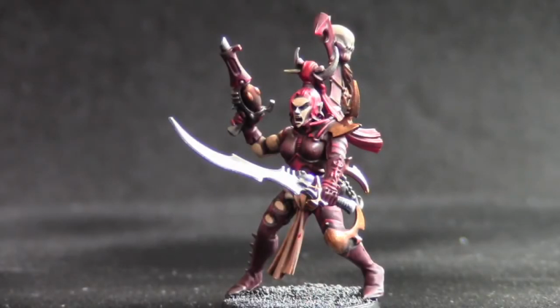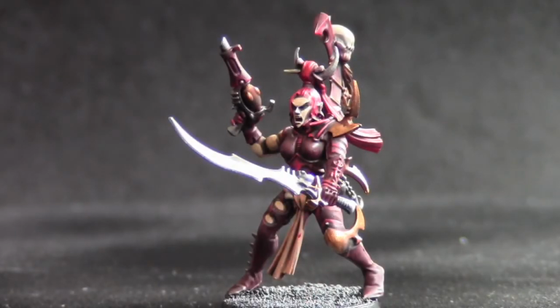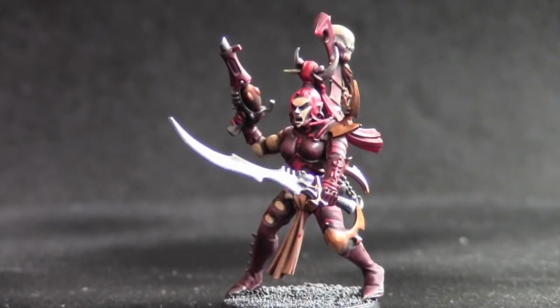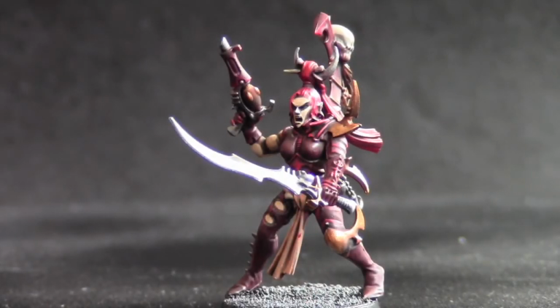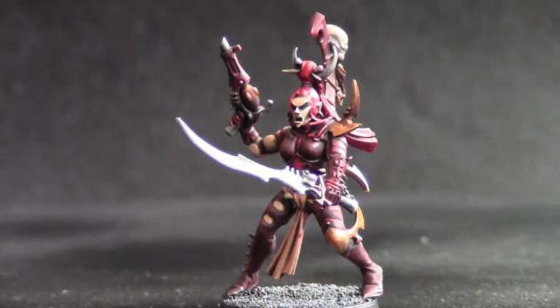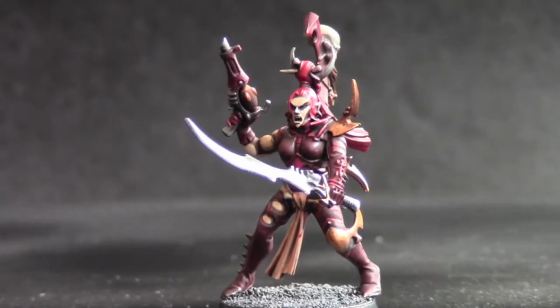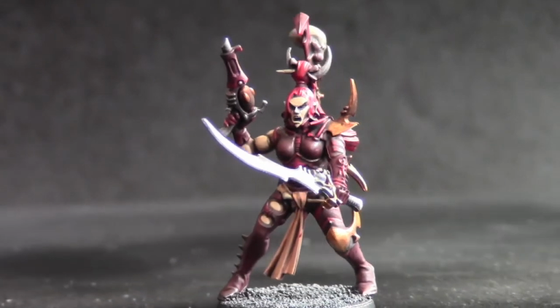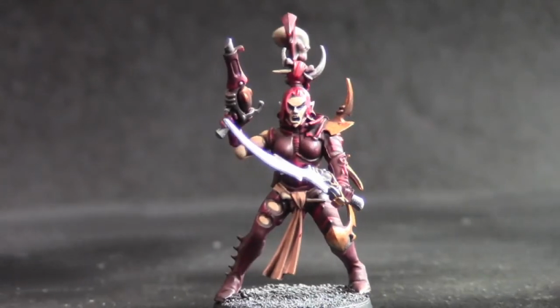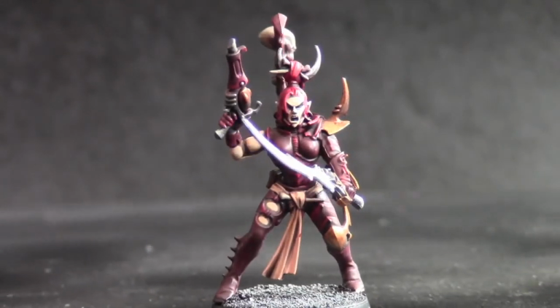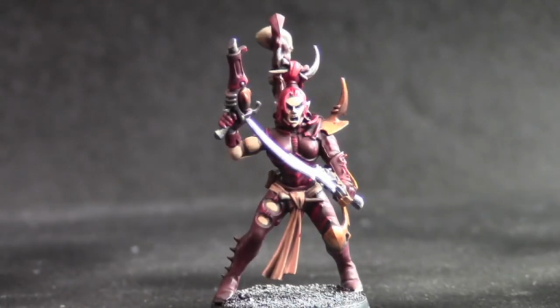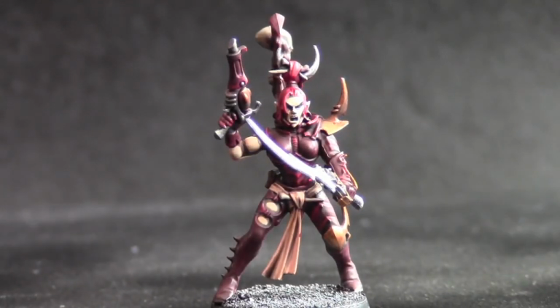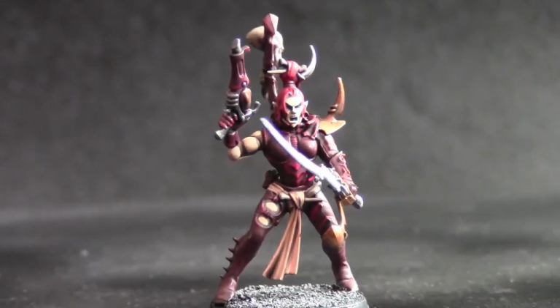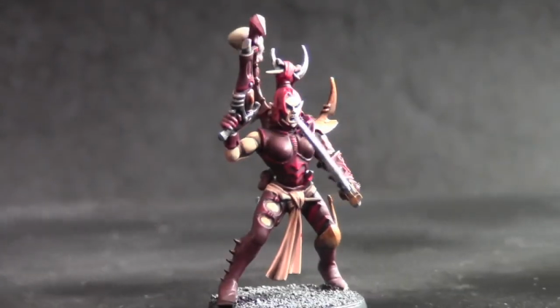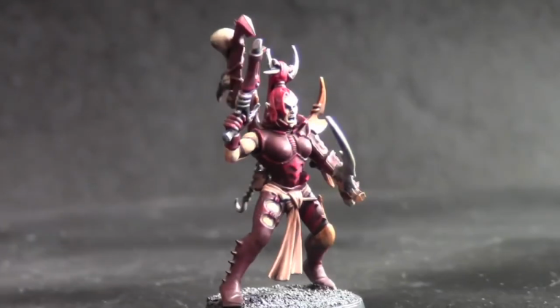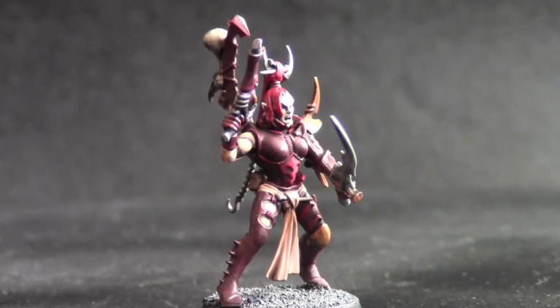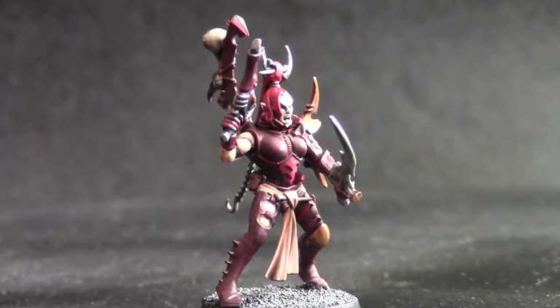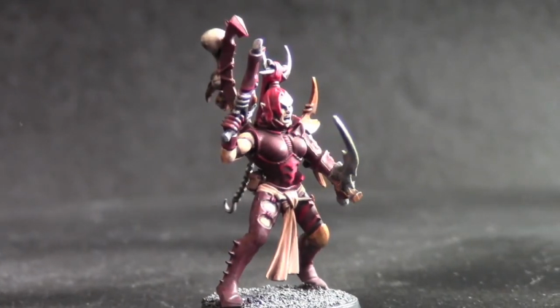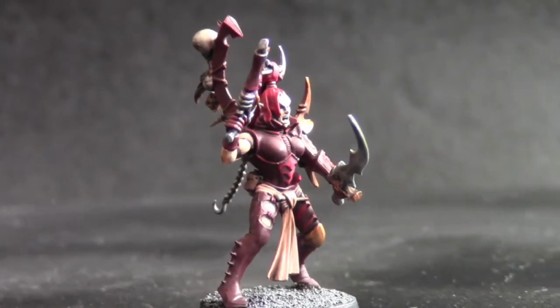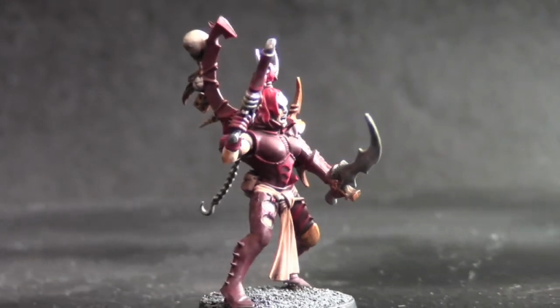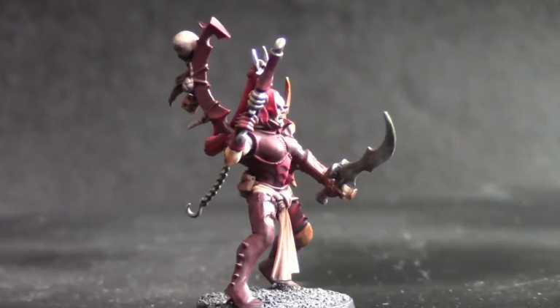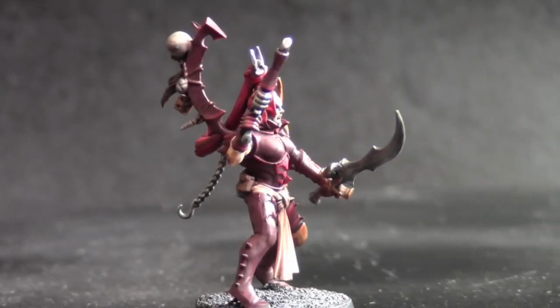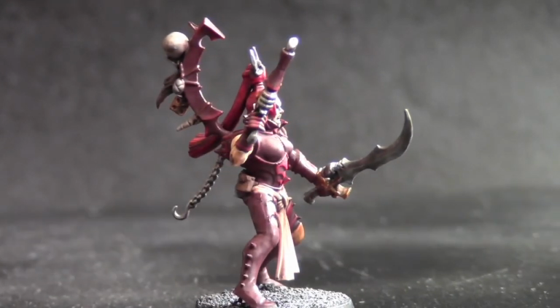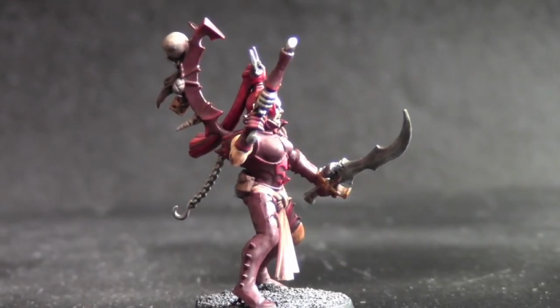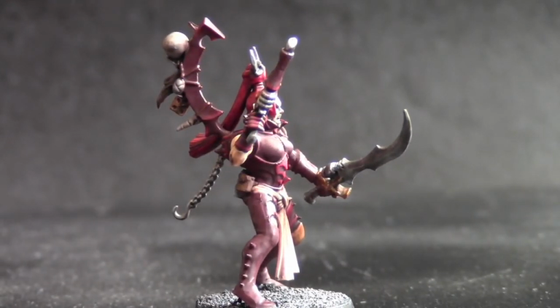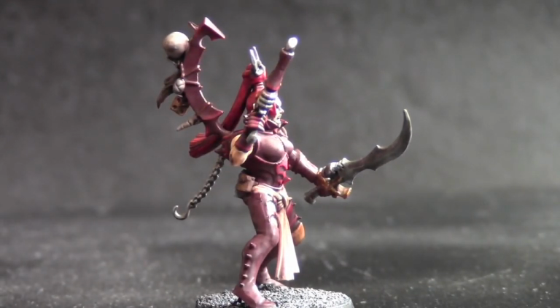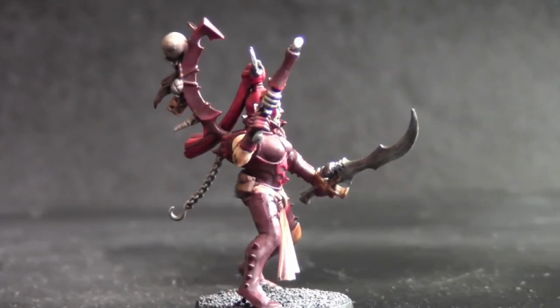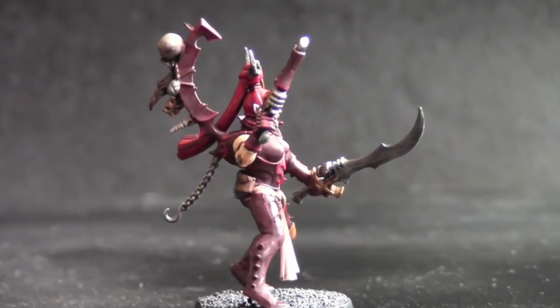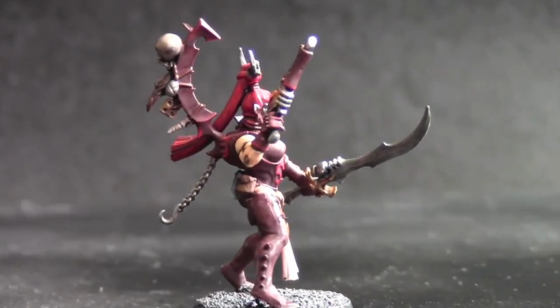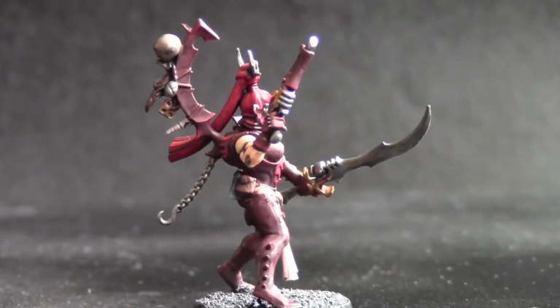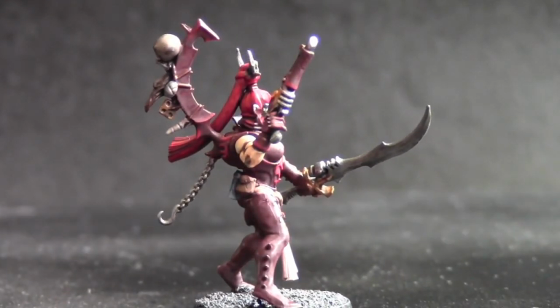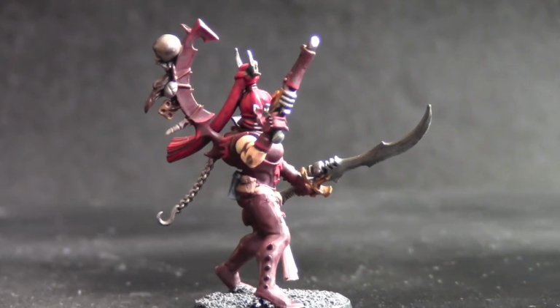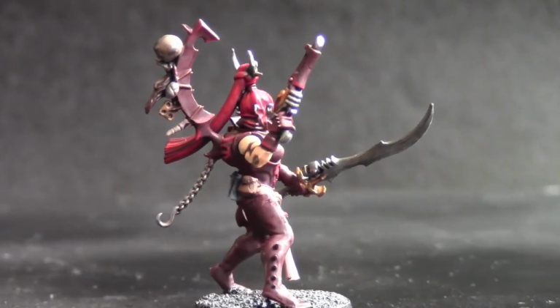Here's a 360 degree view of the finished model. I've obviously gone for a red colour scheme. If you would like to see any other tutorials on different colour schemes for Dark Eldar, just leave it in the comments section below and I will respond to that.